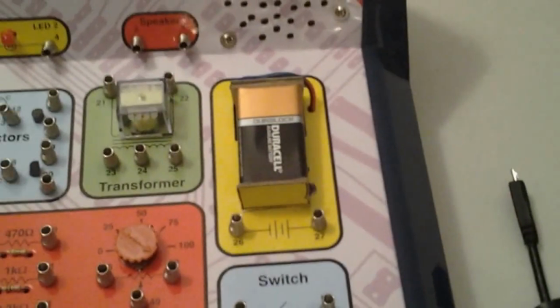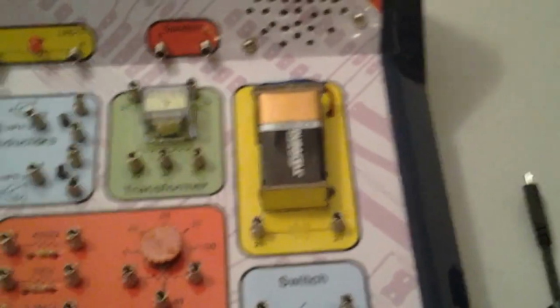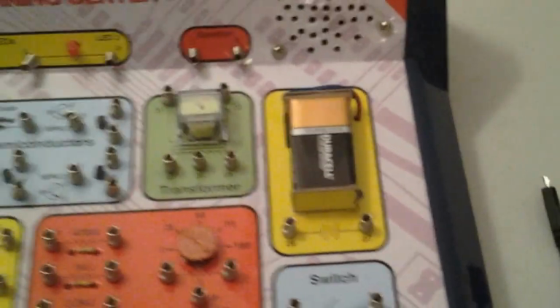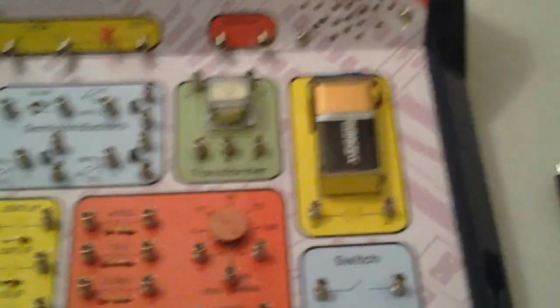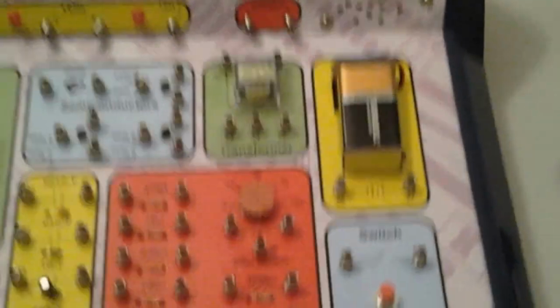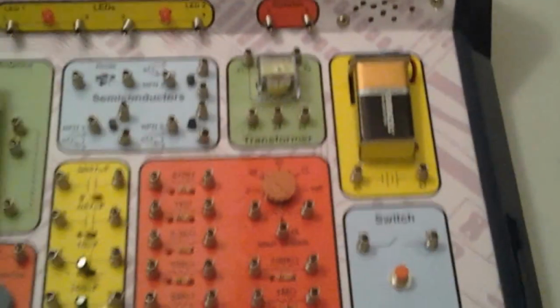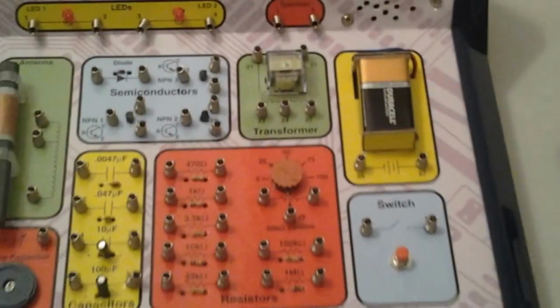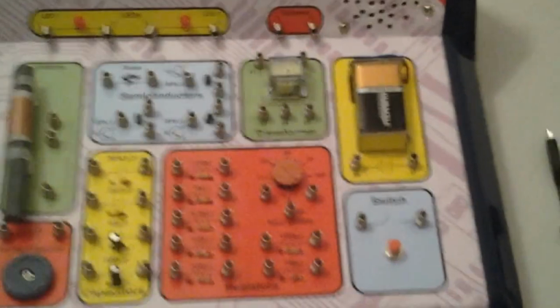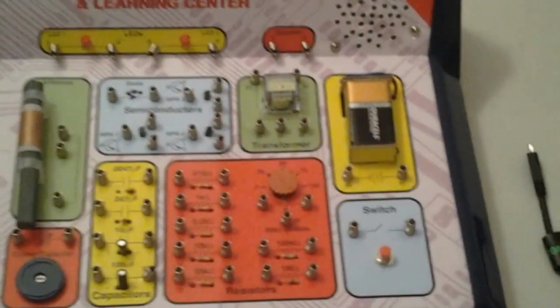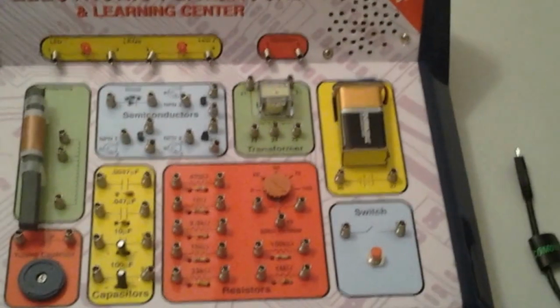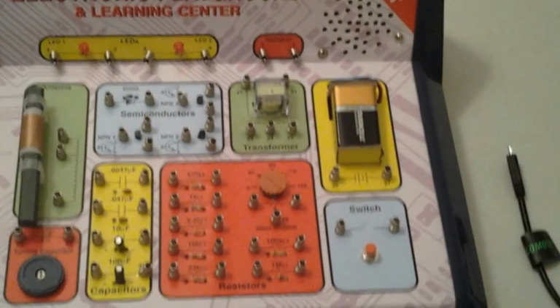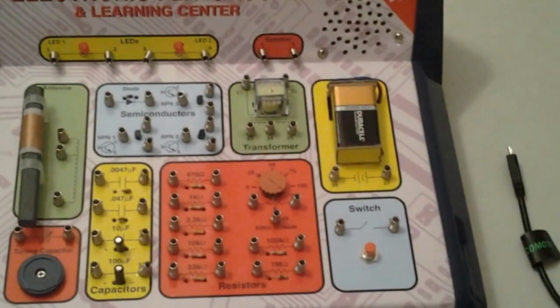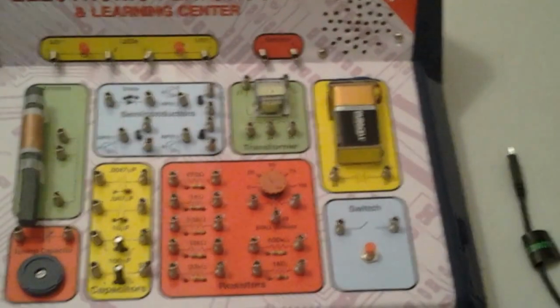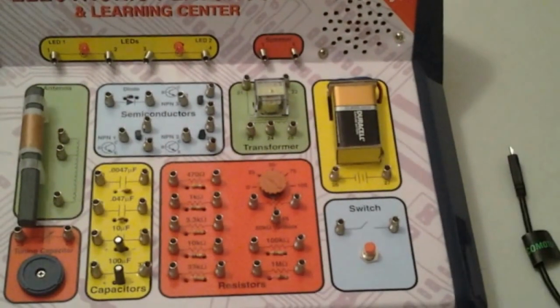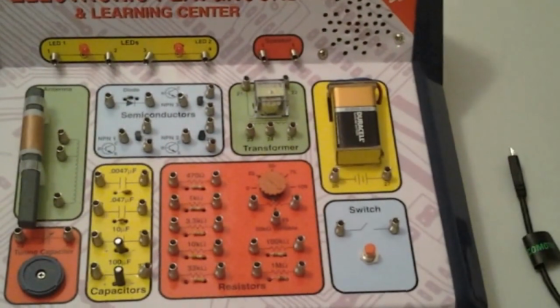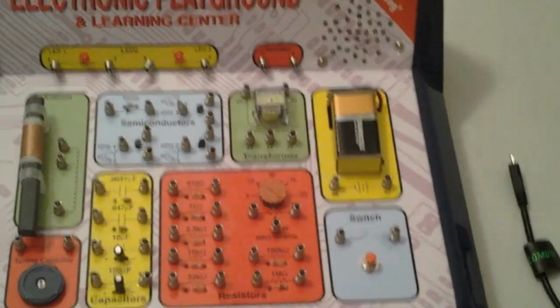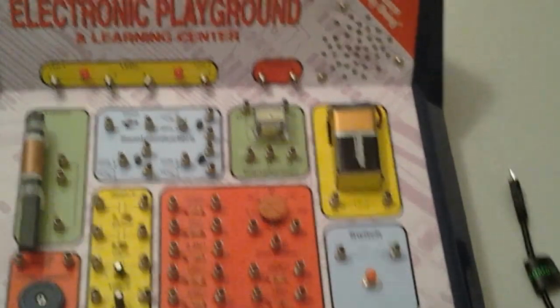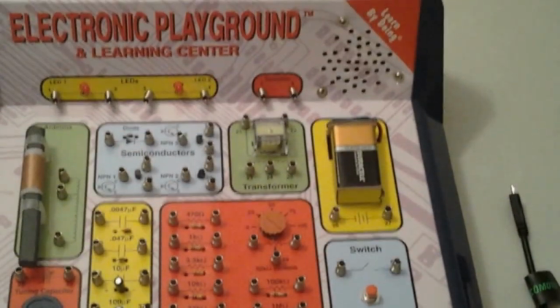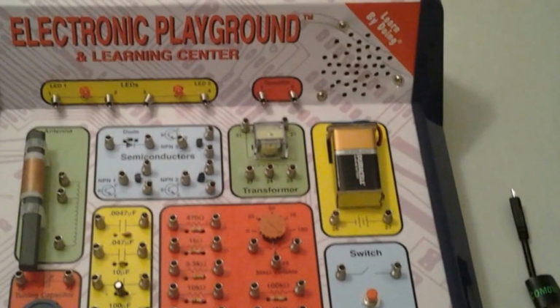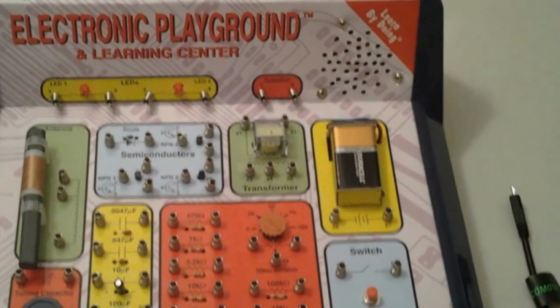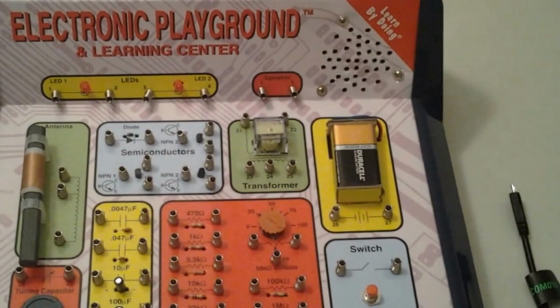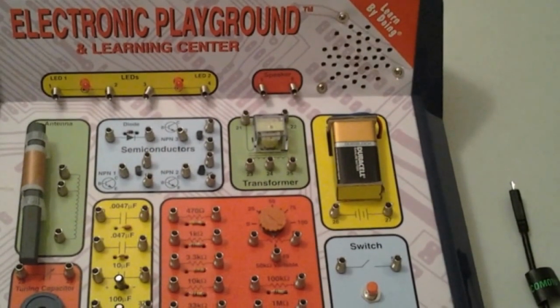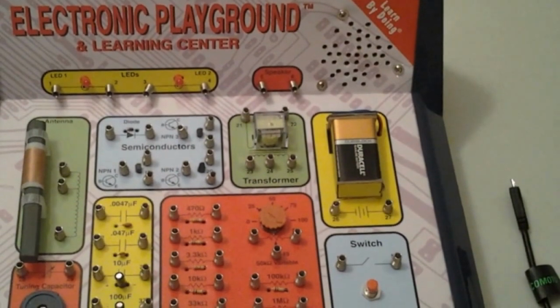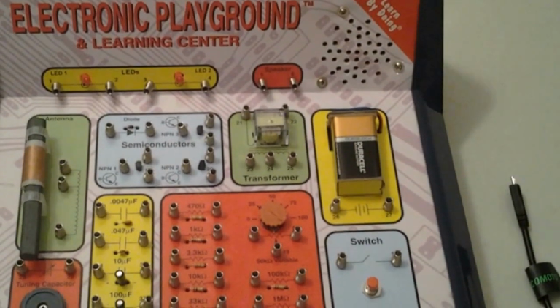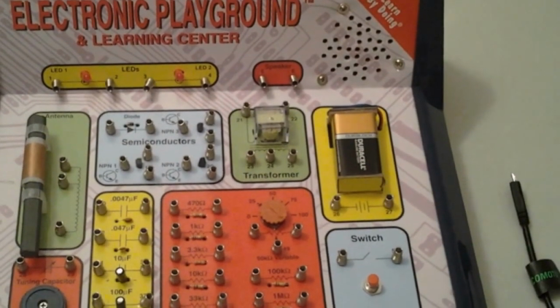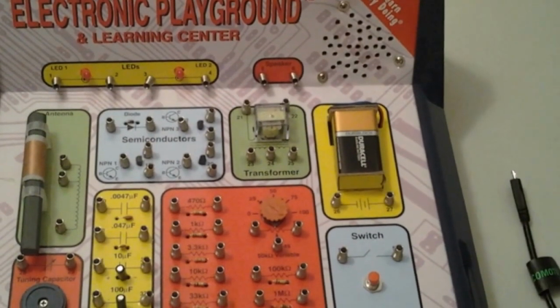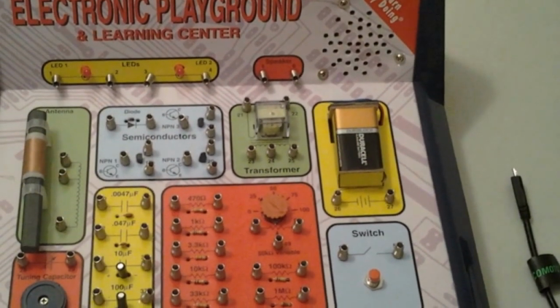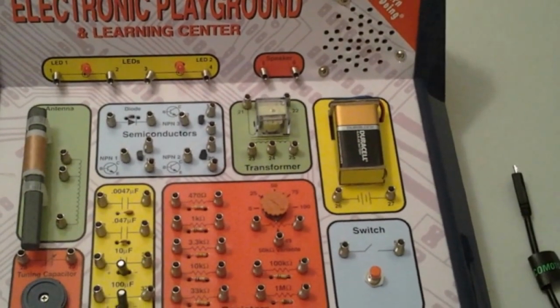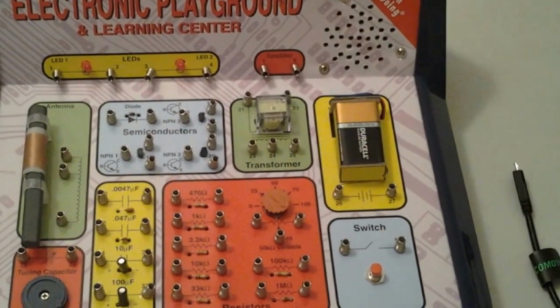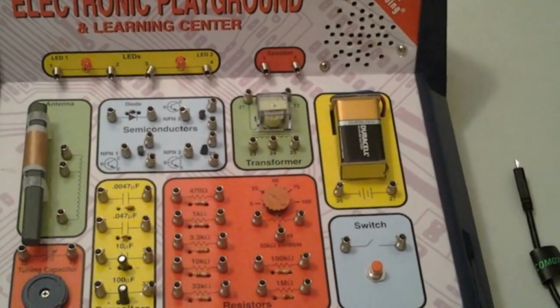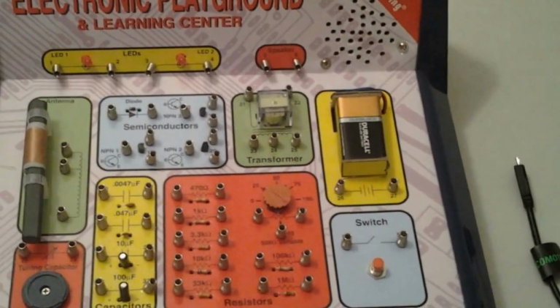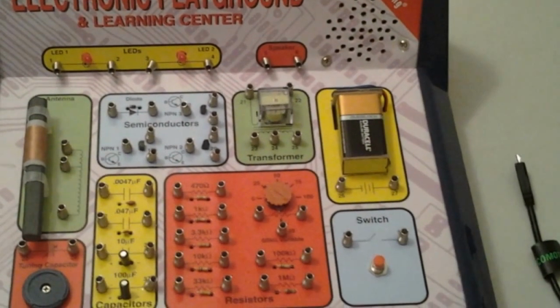Hello everyone, today I'm going to do an experiment with my electronic playground little kit.